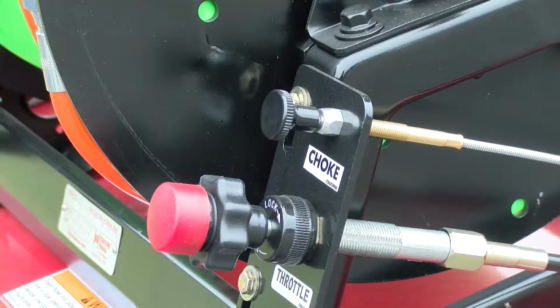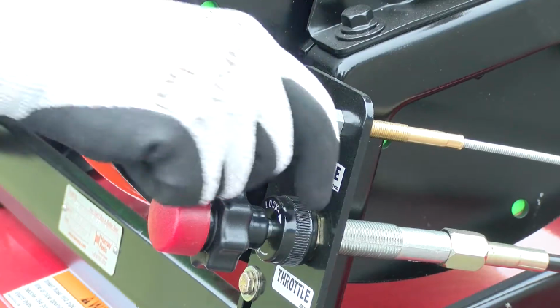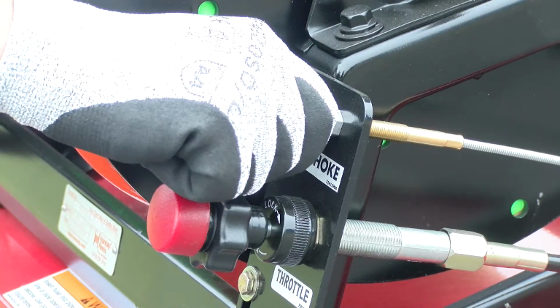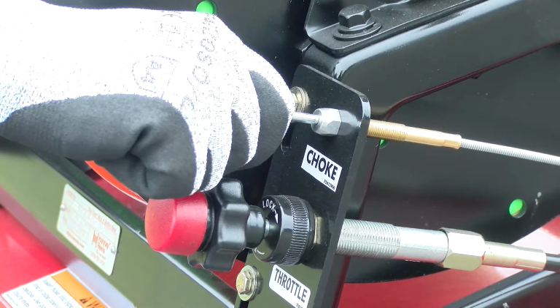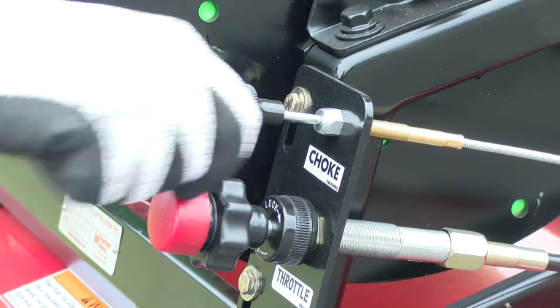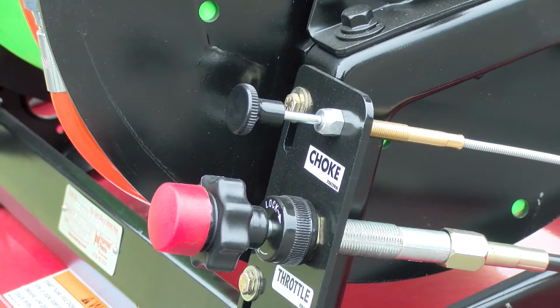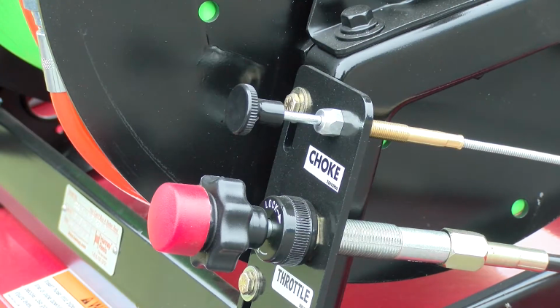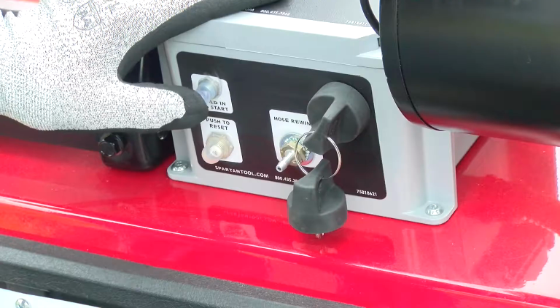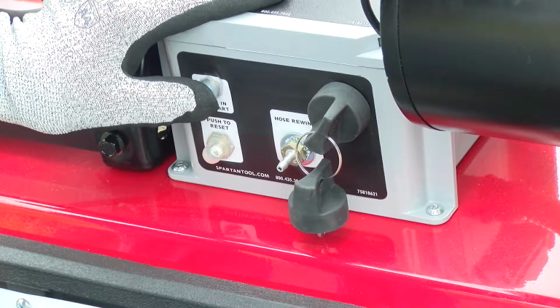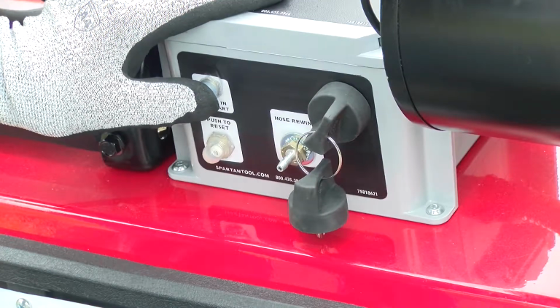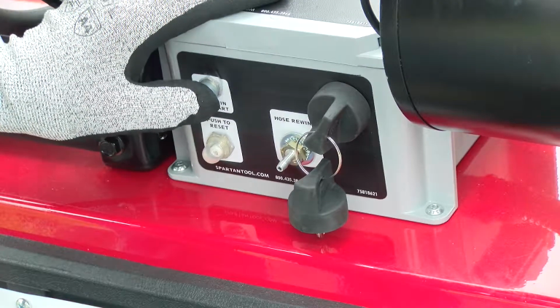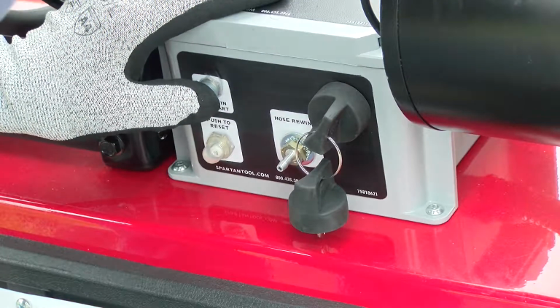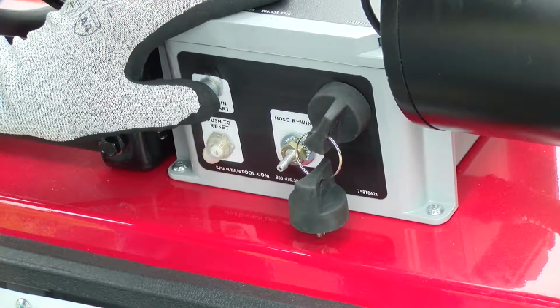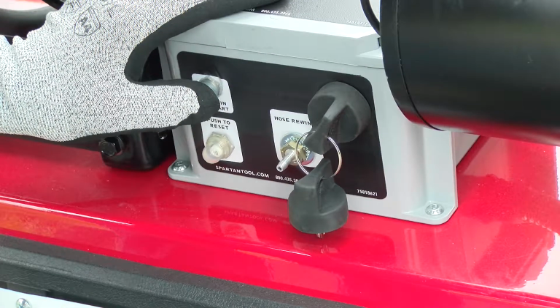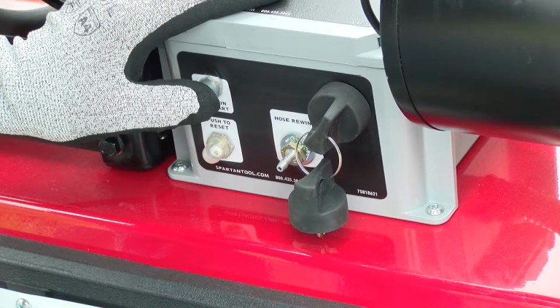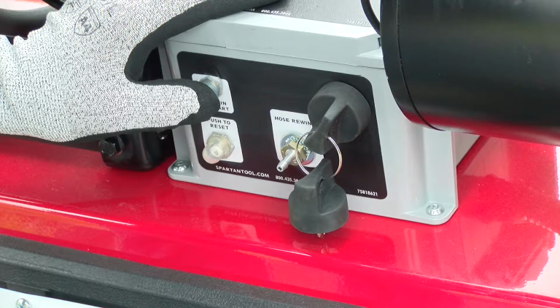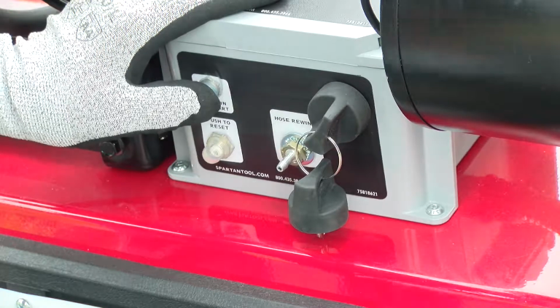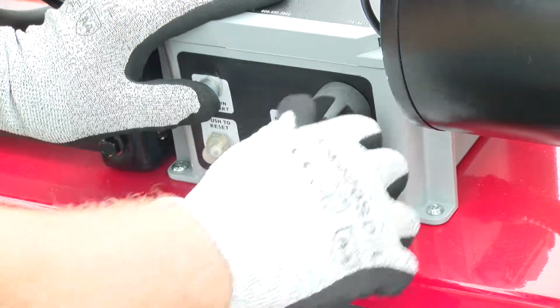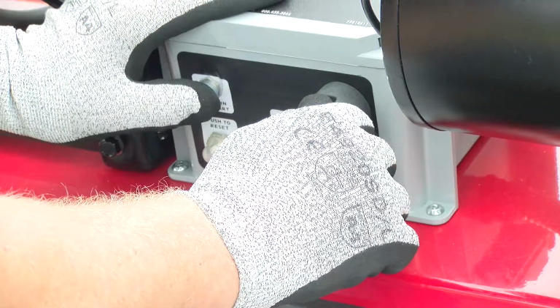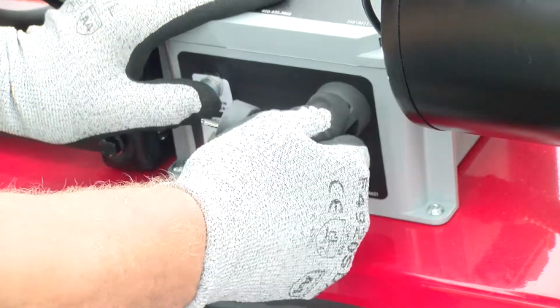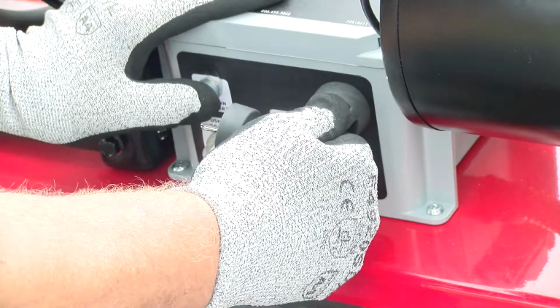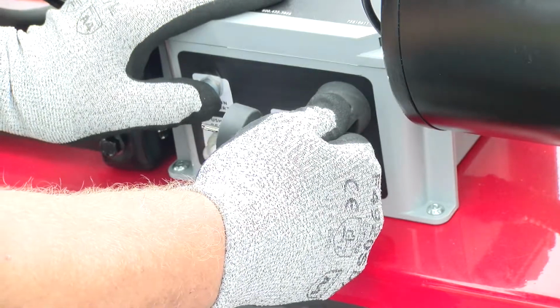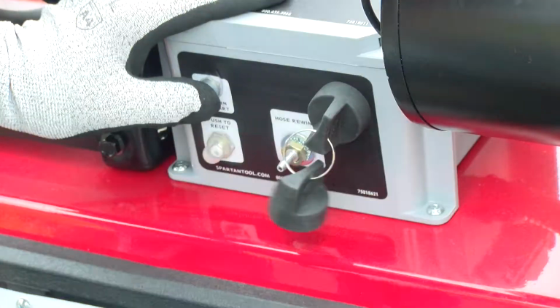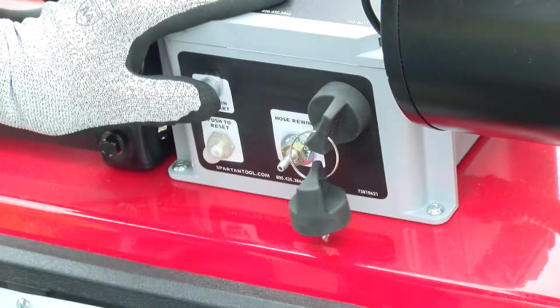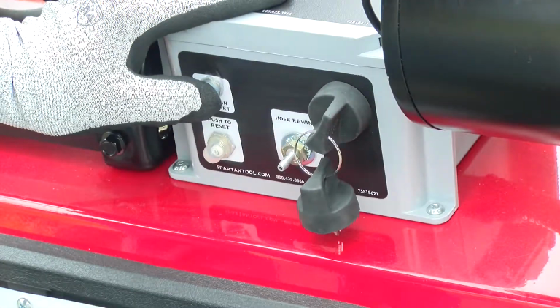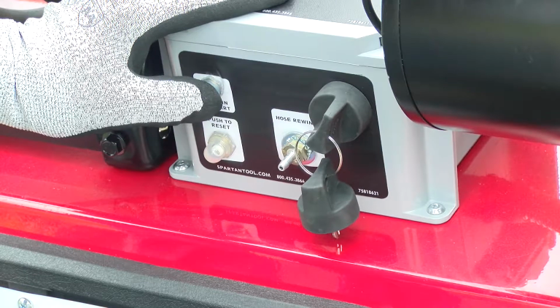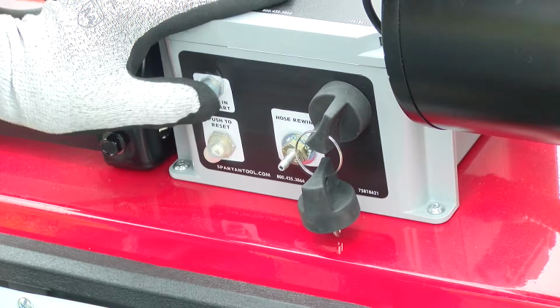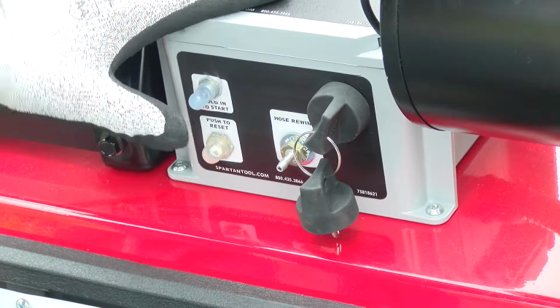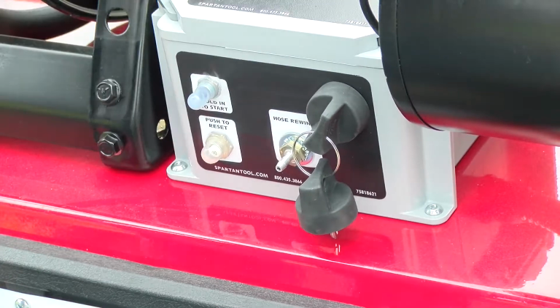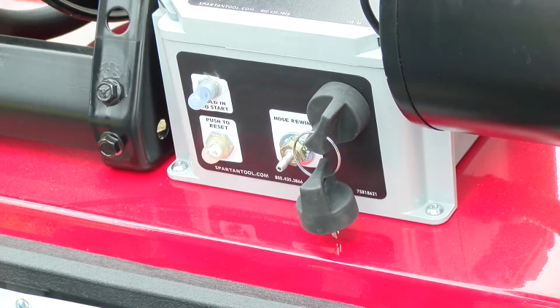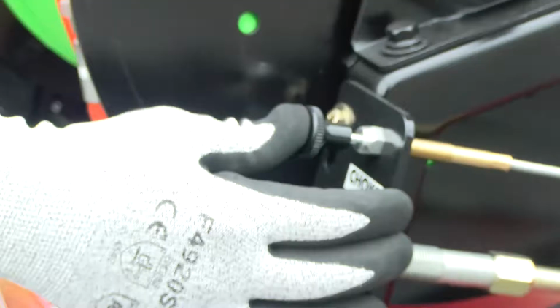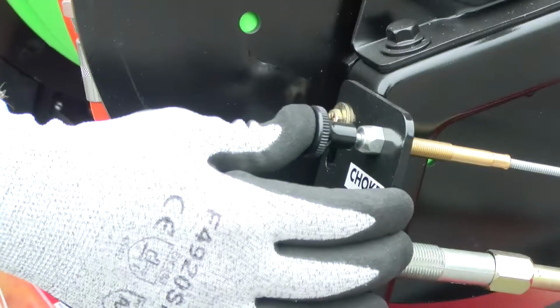Pull the choke. Push in the Murphy switch firmly. Turn the key to start, holding the Murphy switch for a few seconds, then release. Push in the choke.